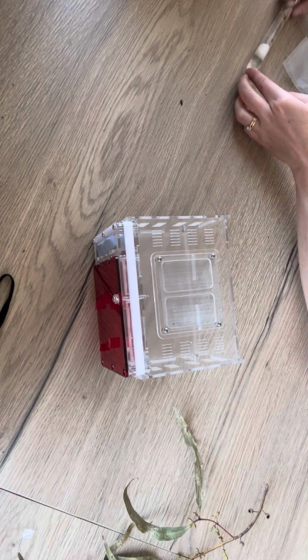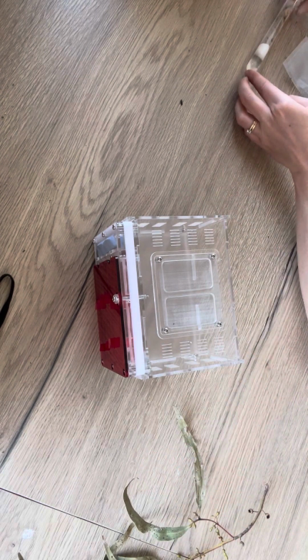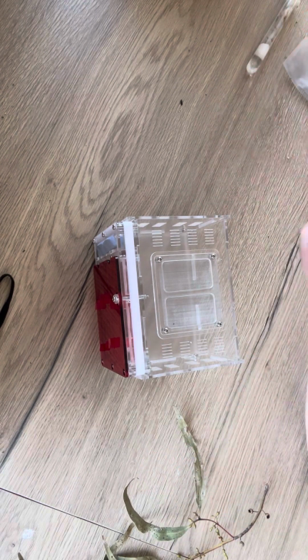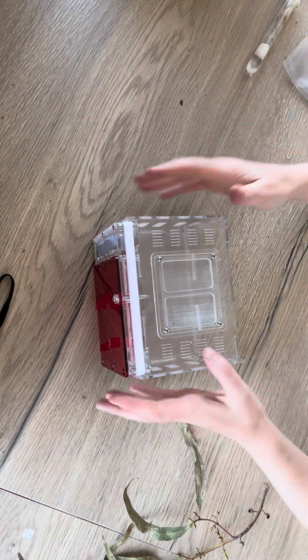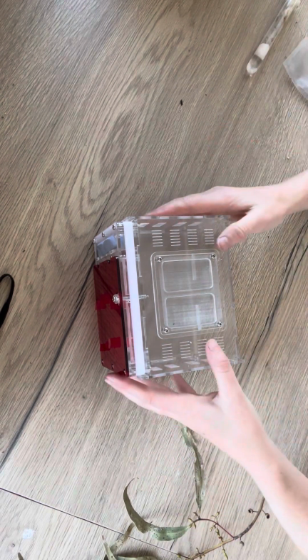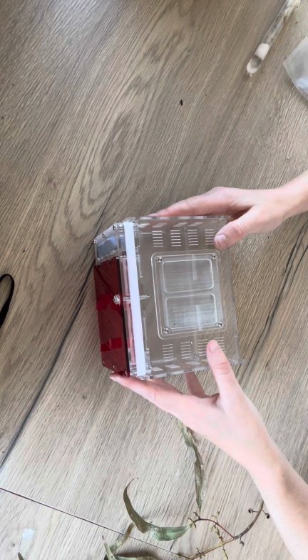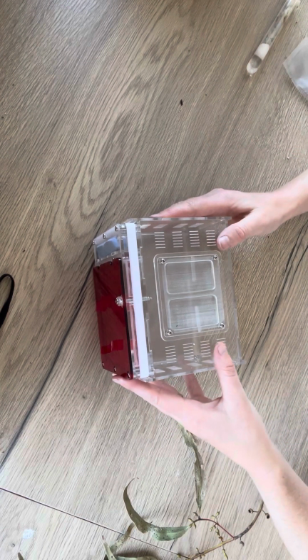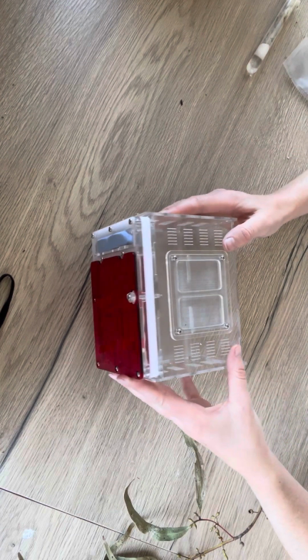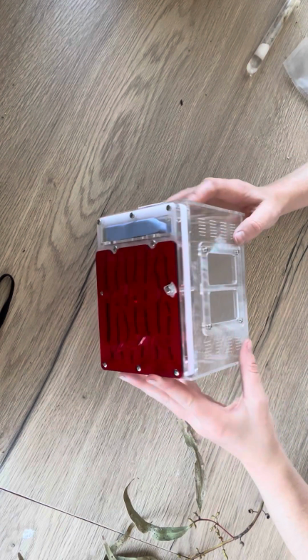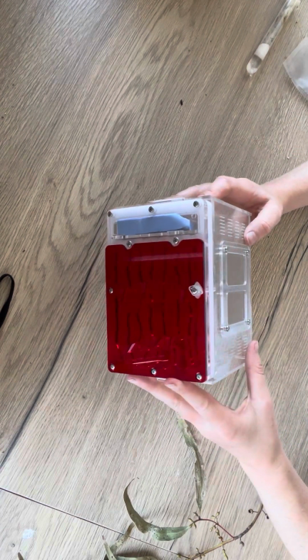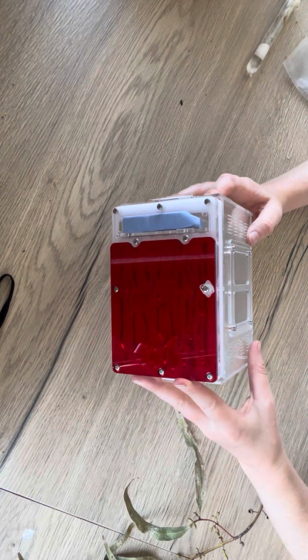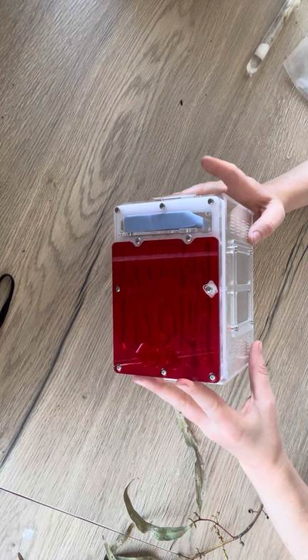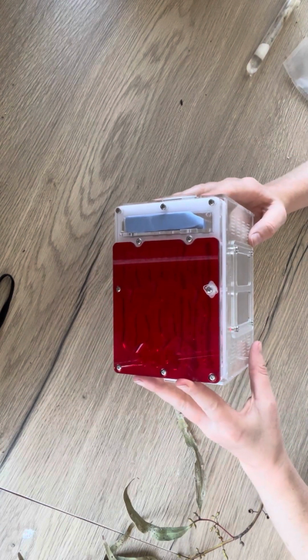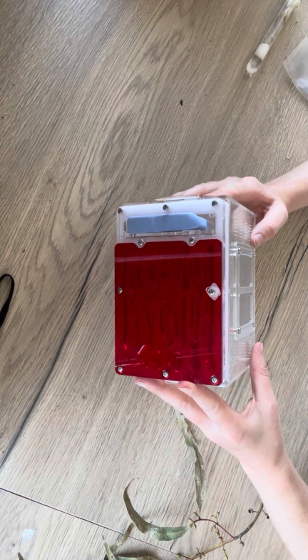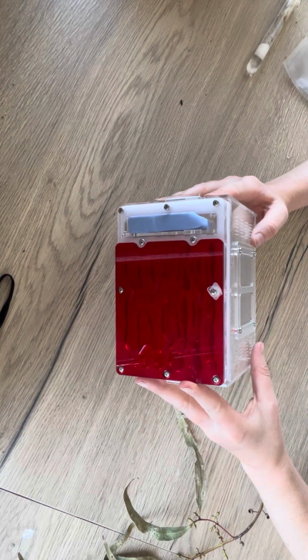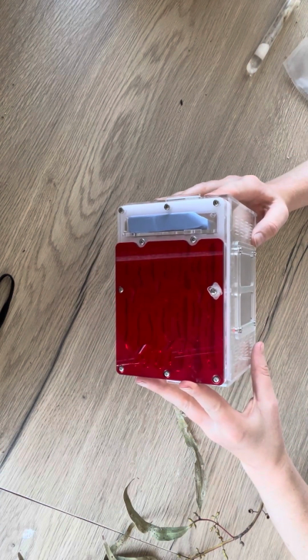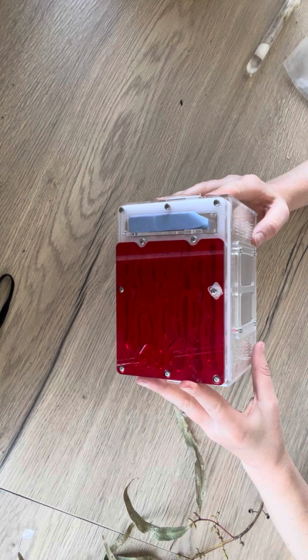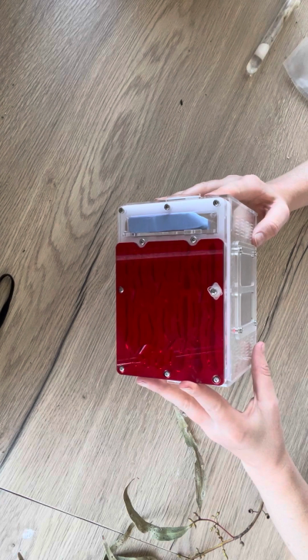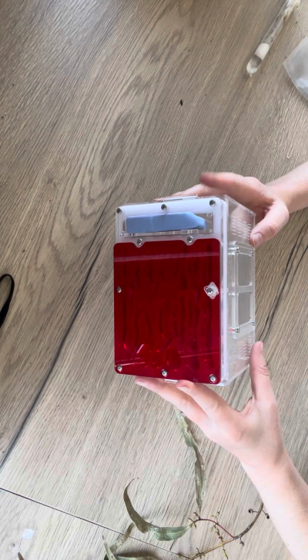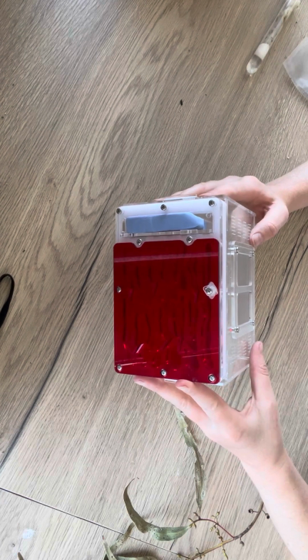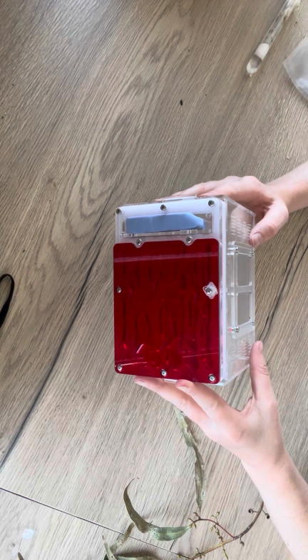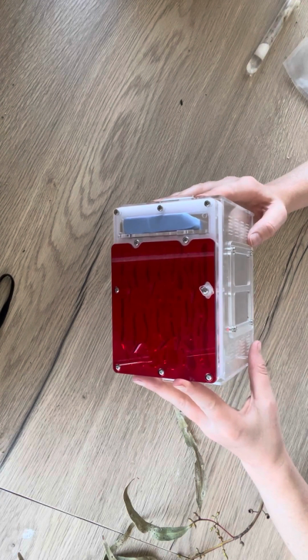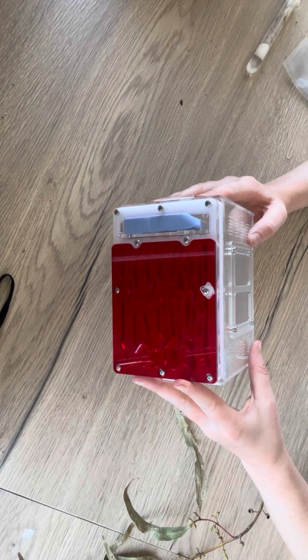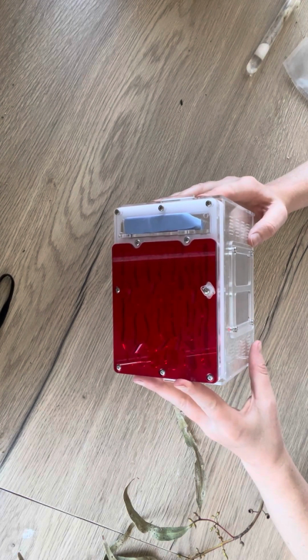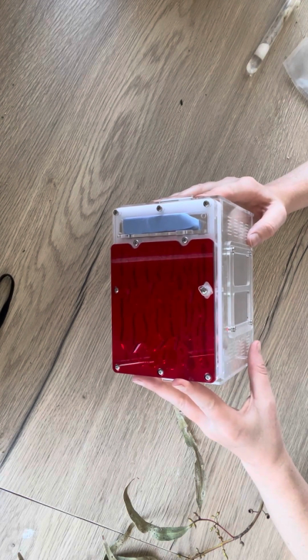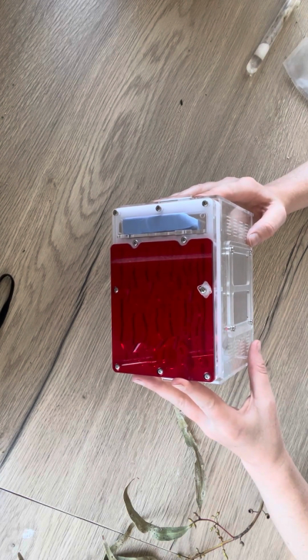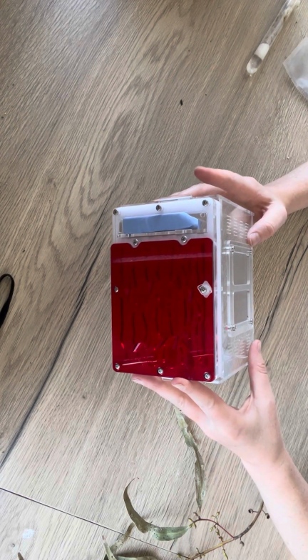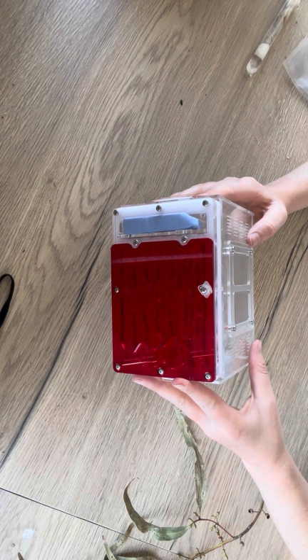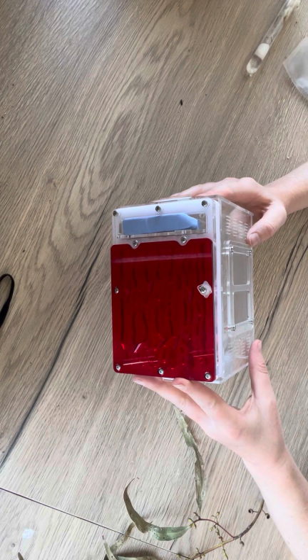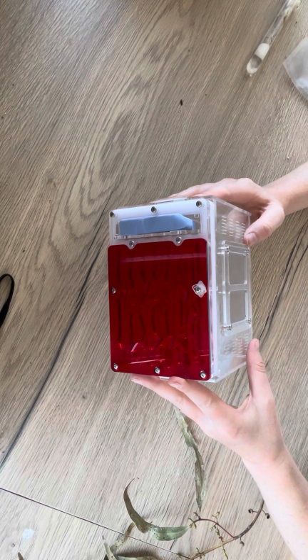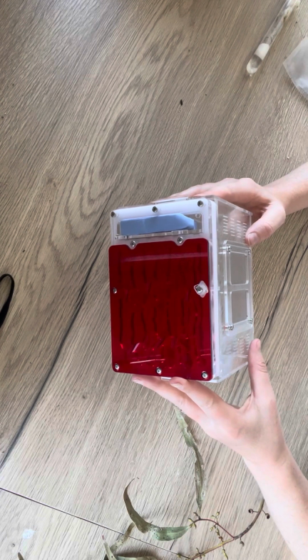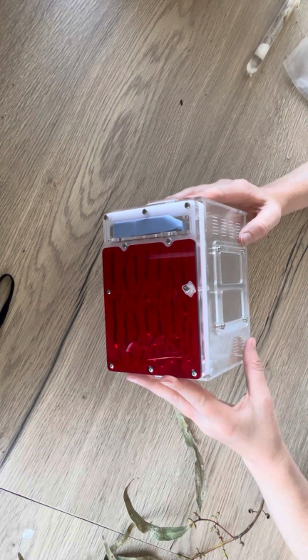Here I've got the Royale acrylic nest in medium size, and I've gone ahead and assembled that. We have a separate video and some written instructions to help you with that. So now we're going to set it up and get it ready for our ants.